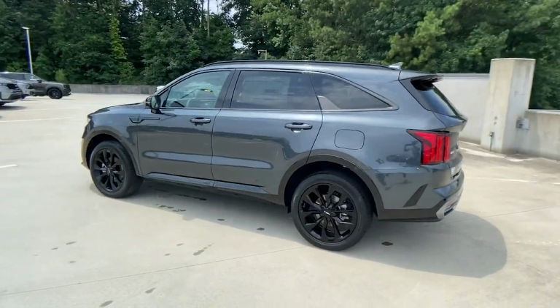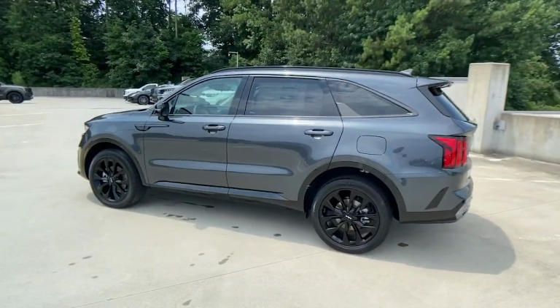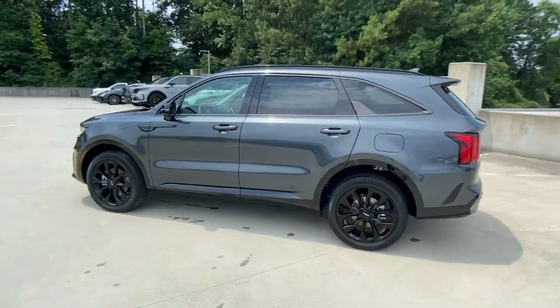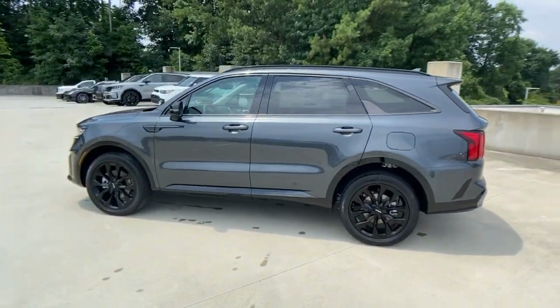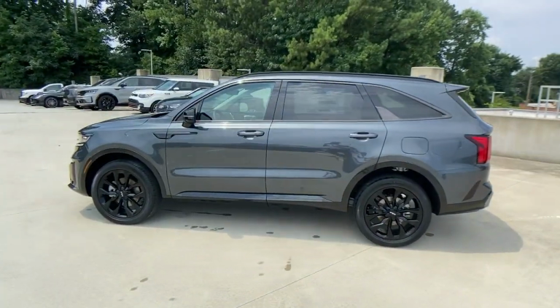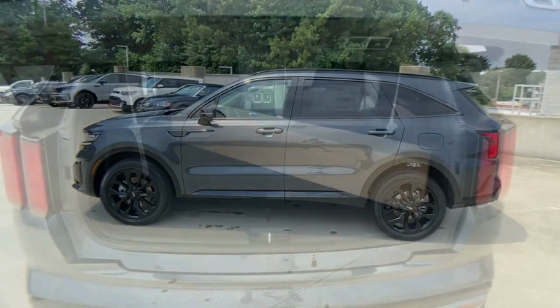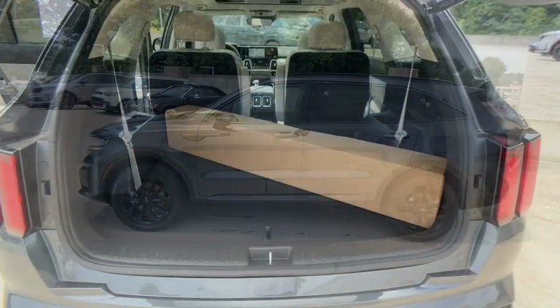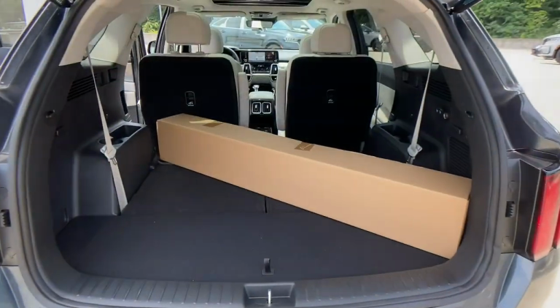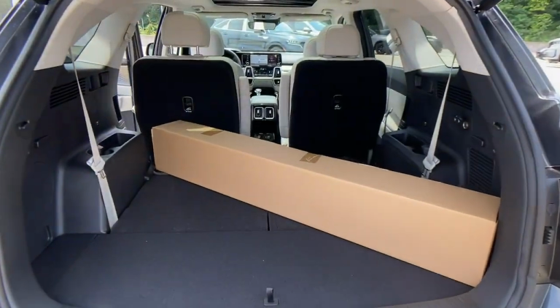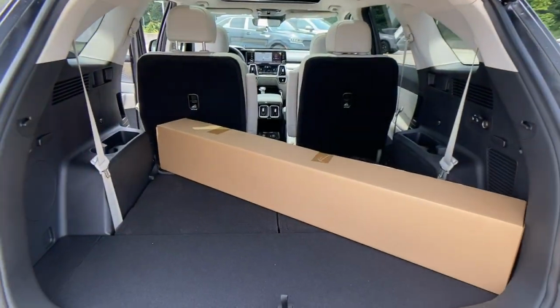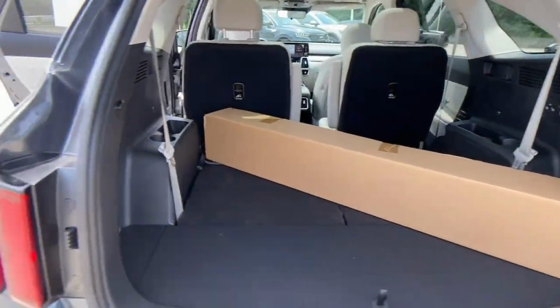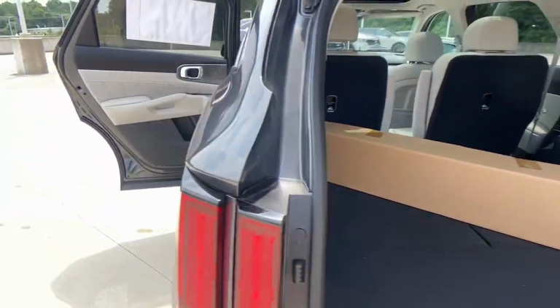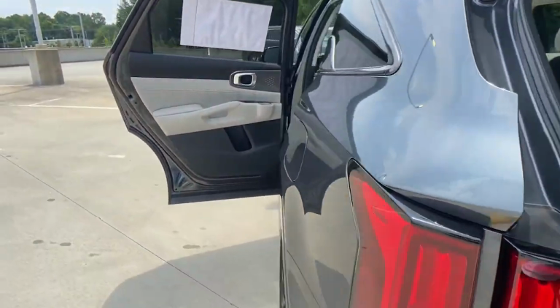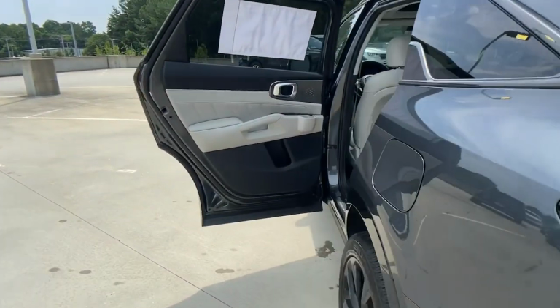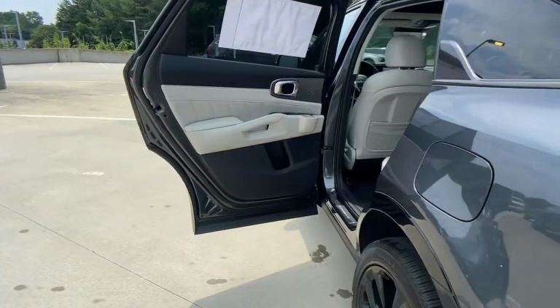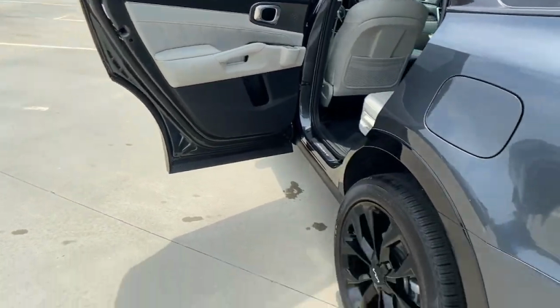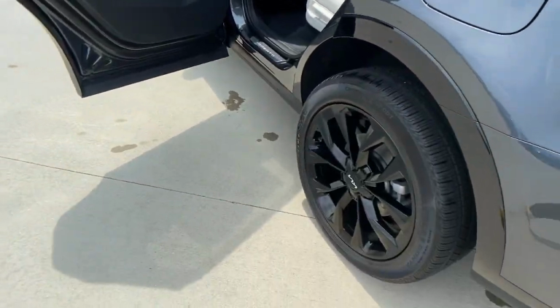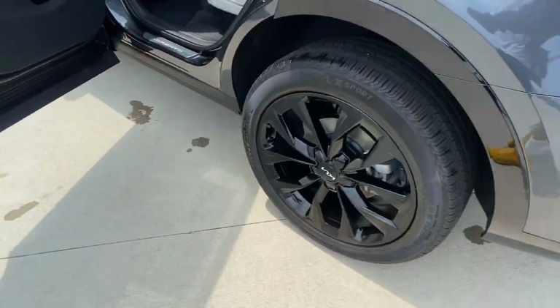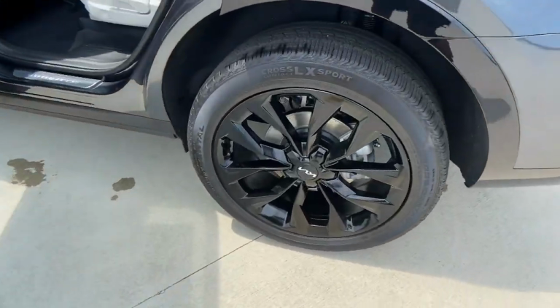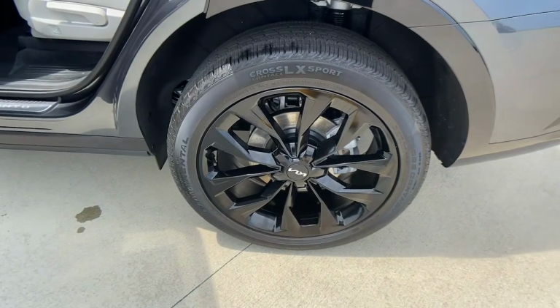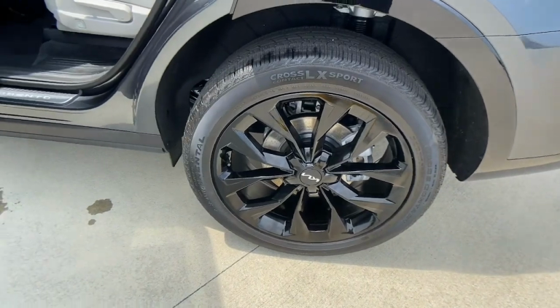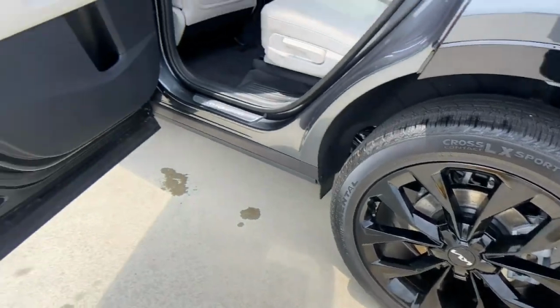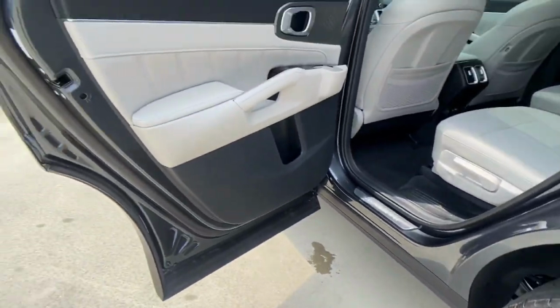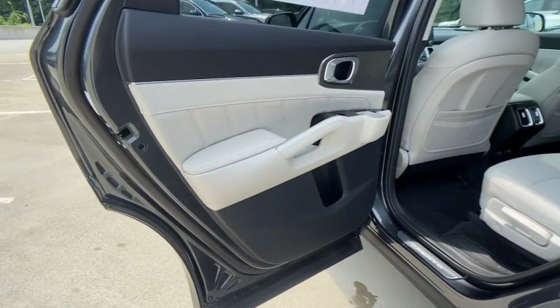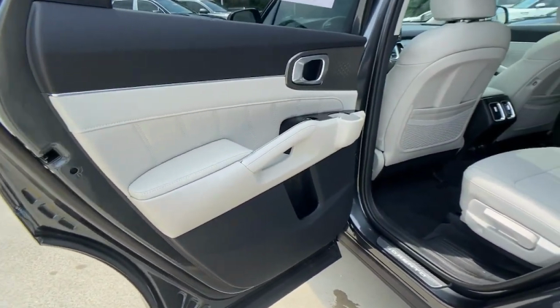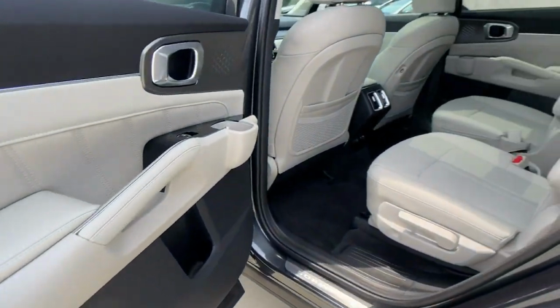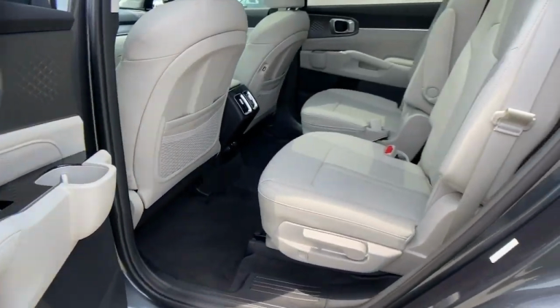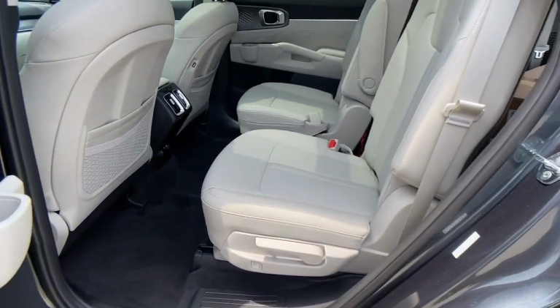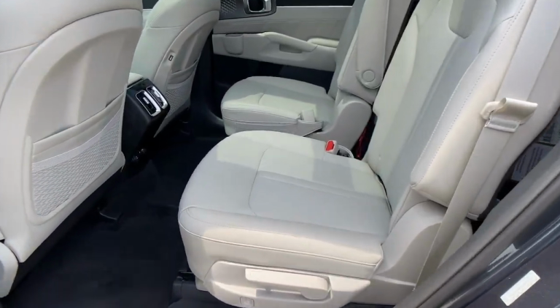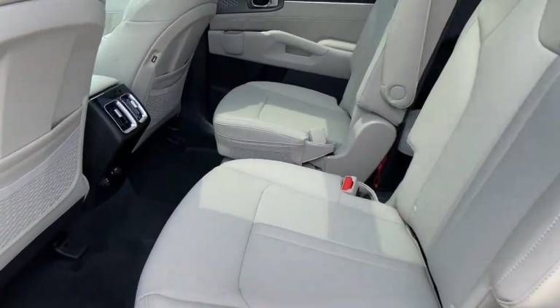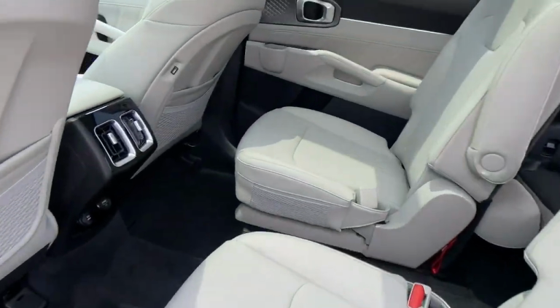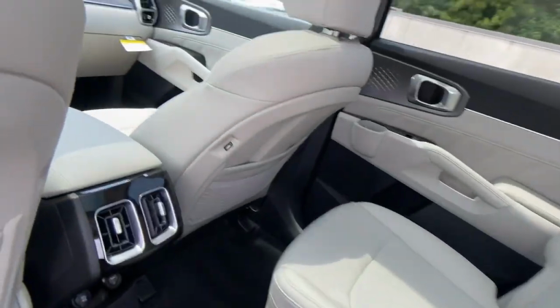The following are some of this vehicle's highlighted options: navigation system, sunroof, keyless entry, power liftgate, fog lamps, and lane-keeping assist.